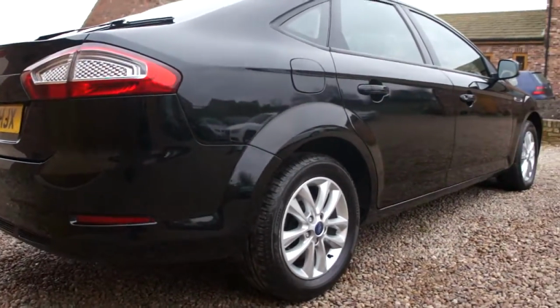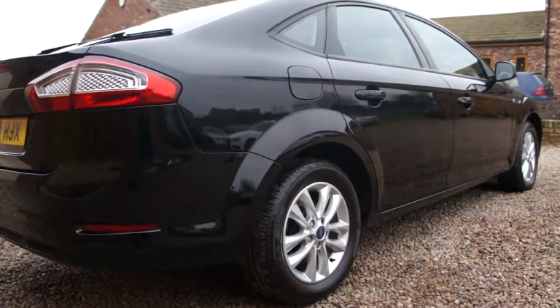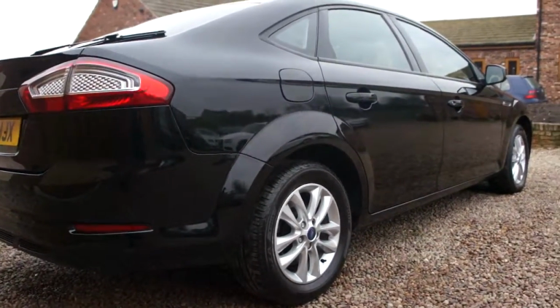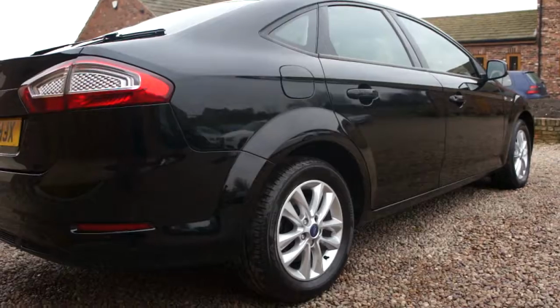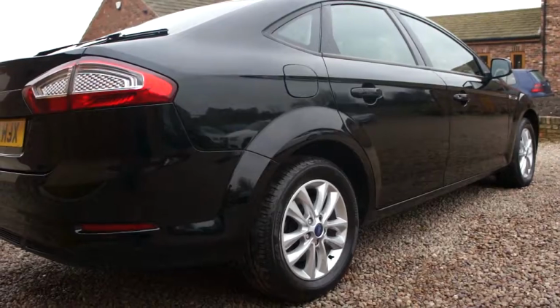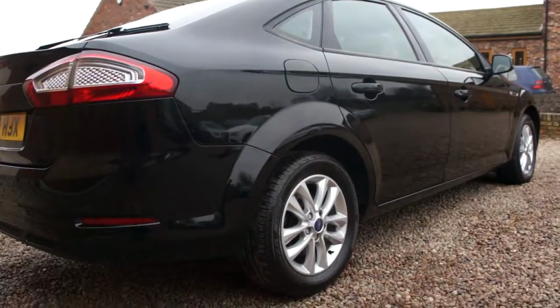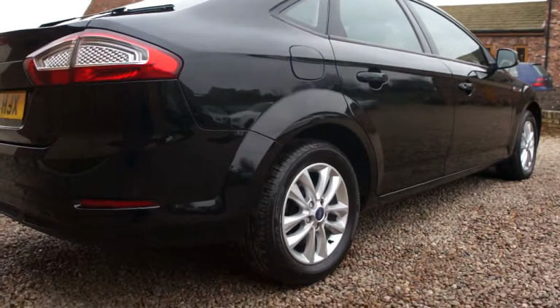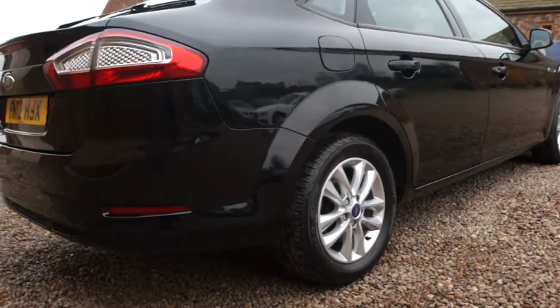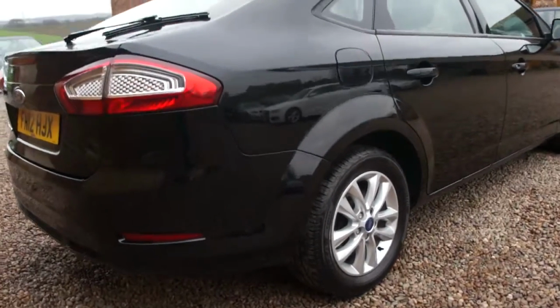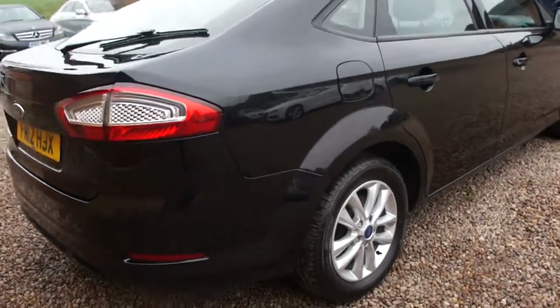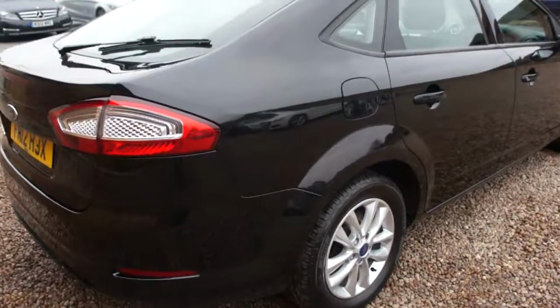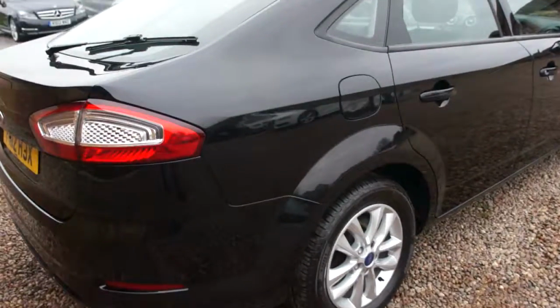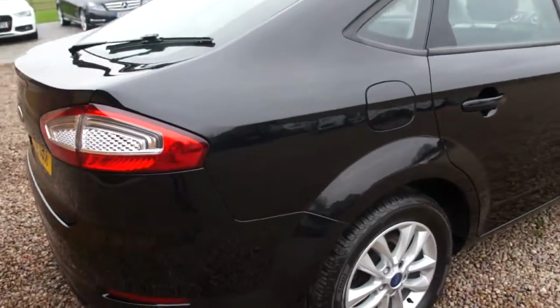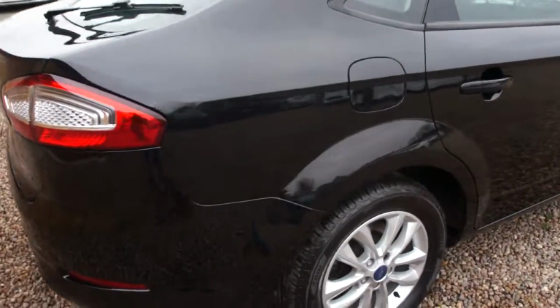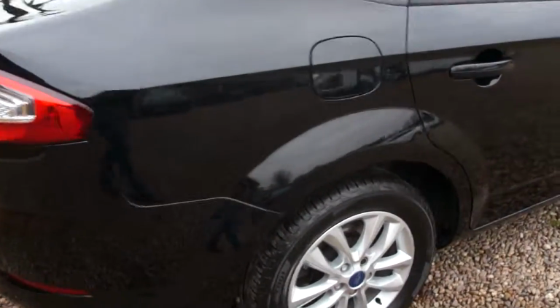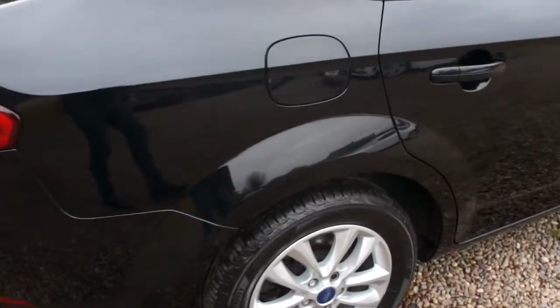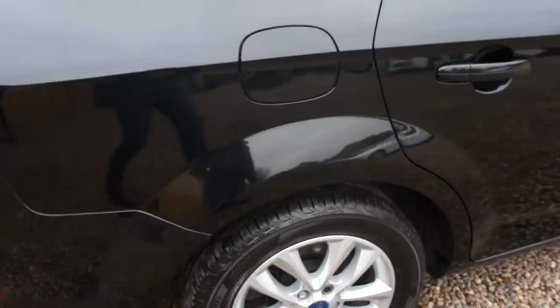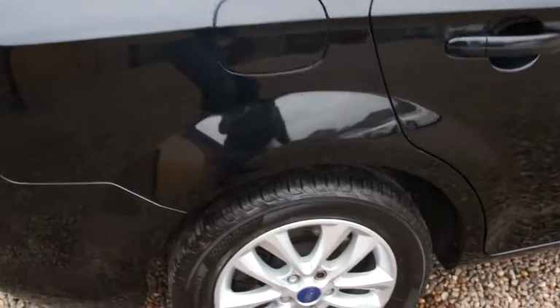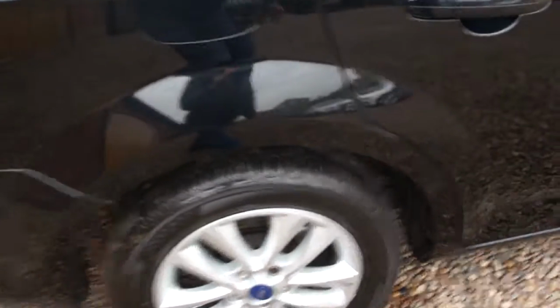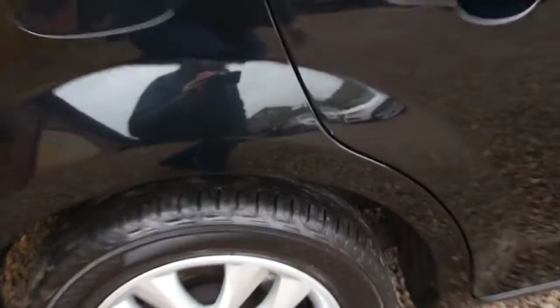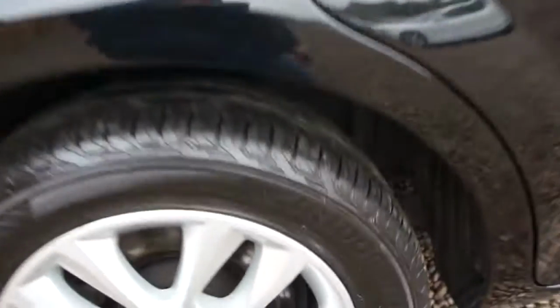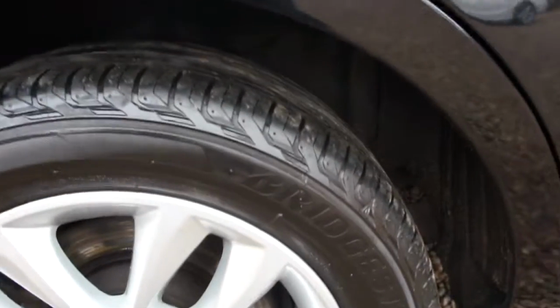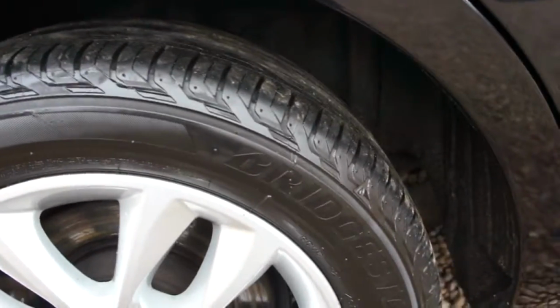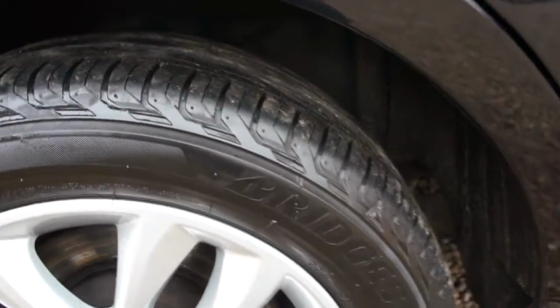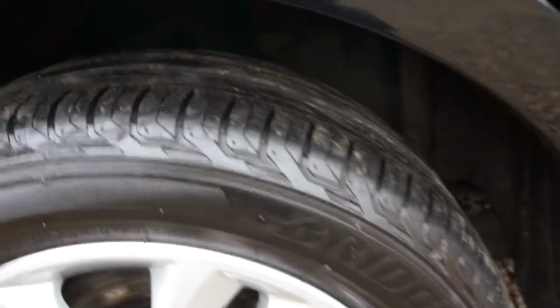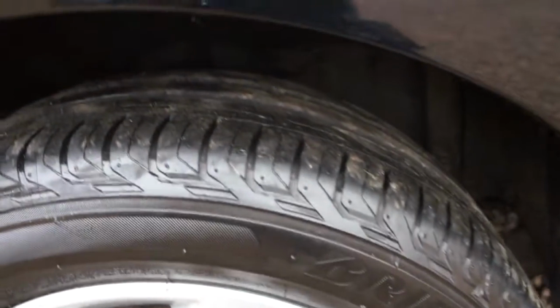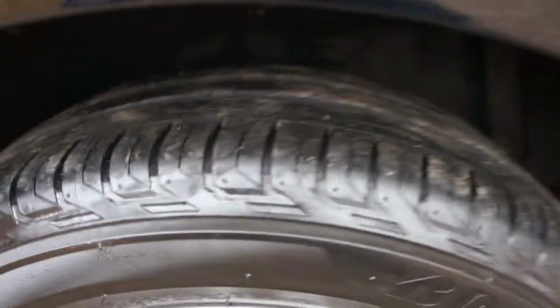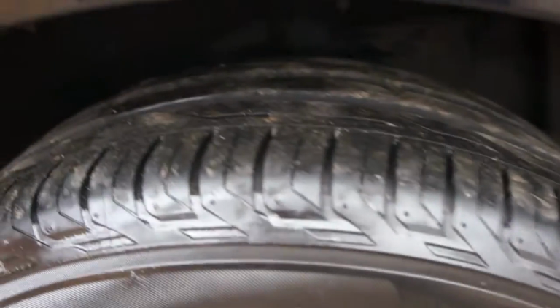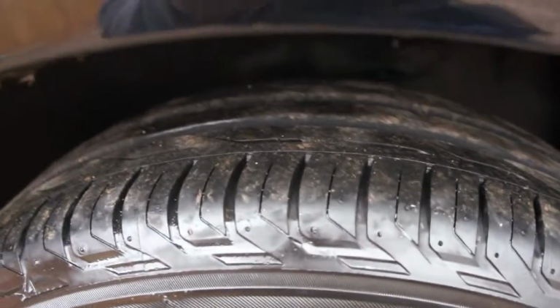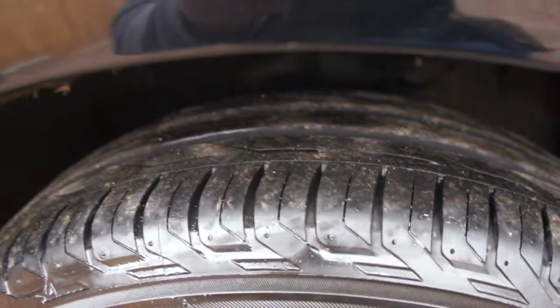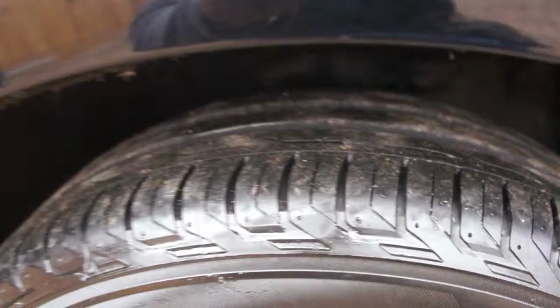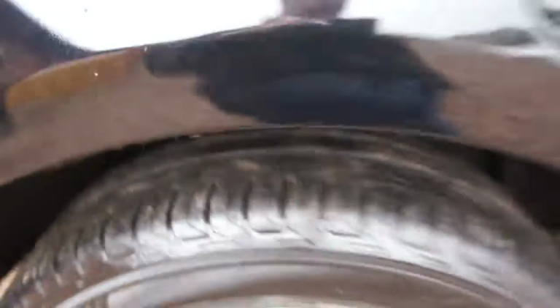I hope you can see that is almost immaculate. Tyres on these are really really good.